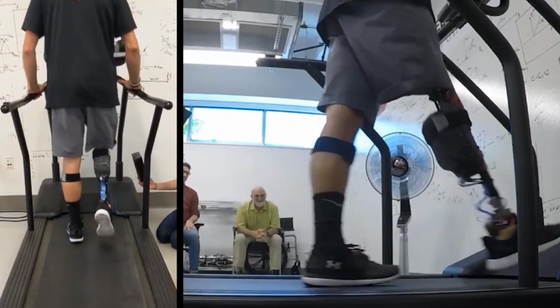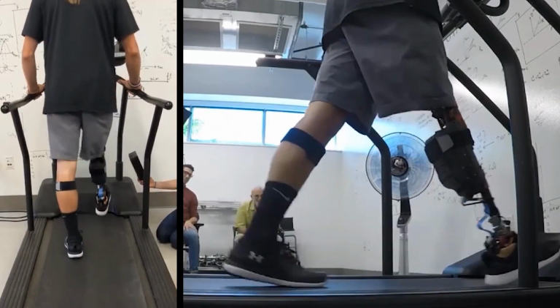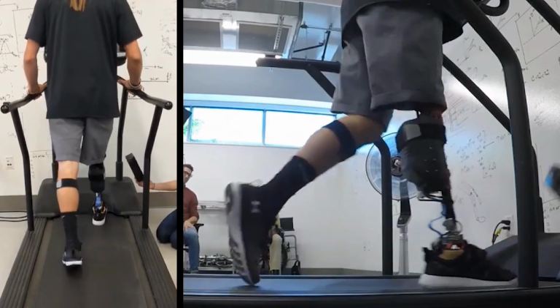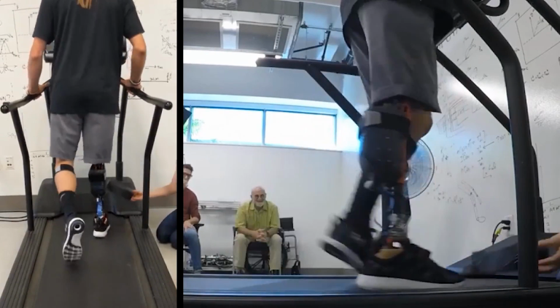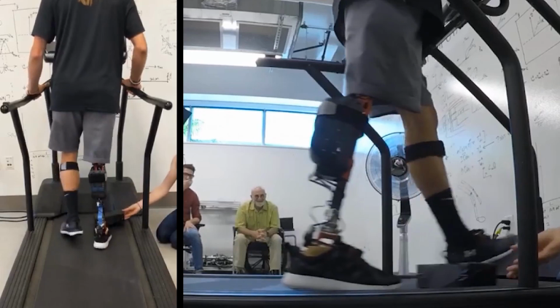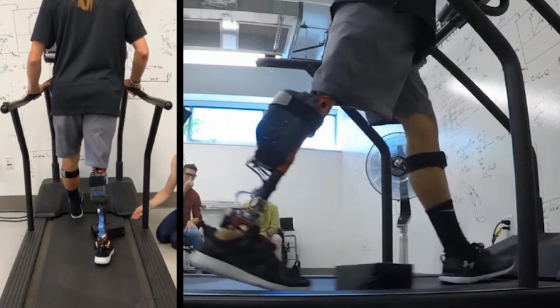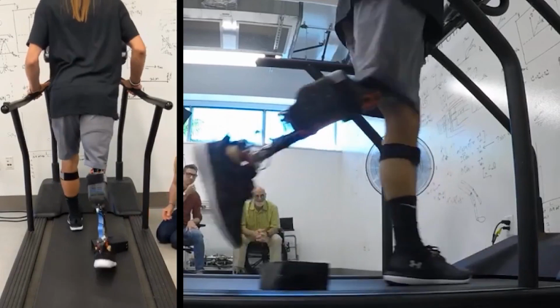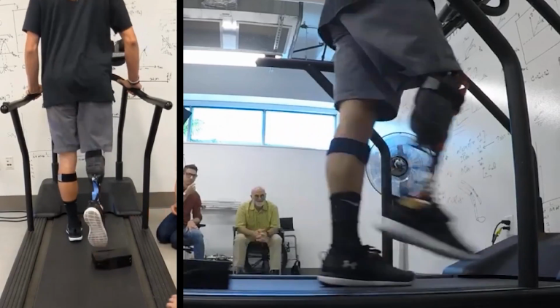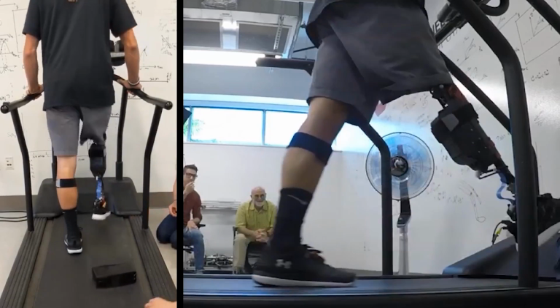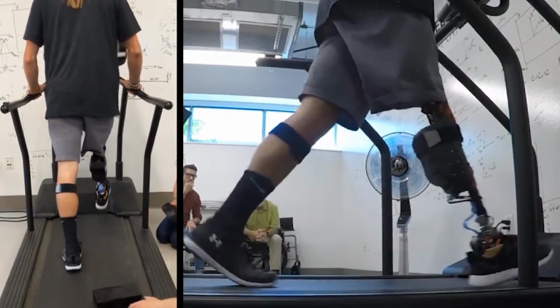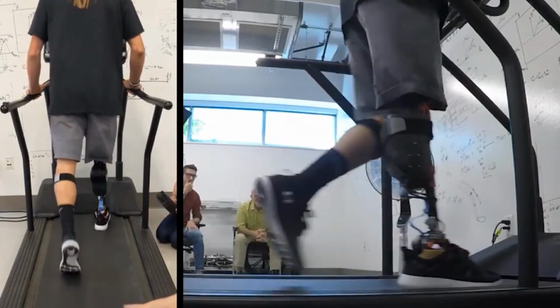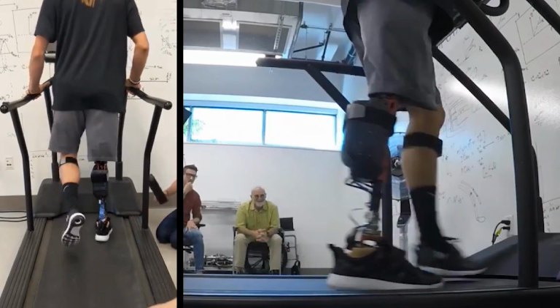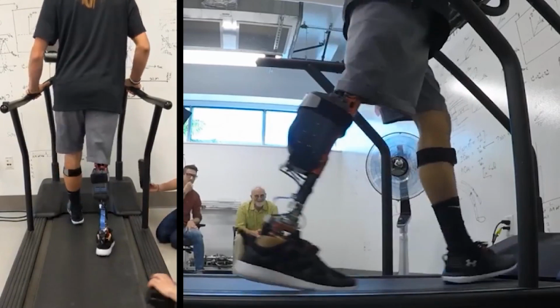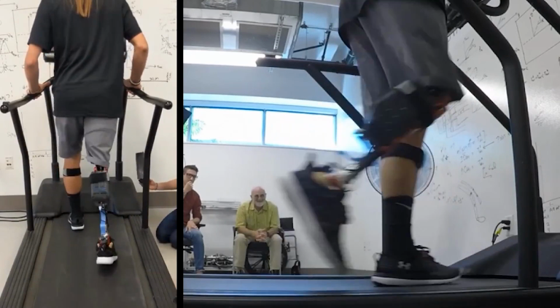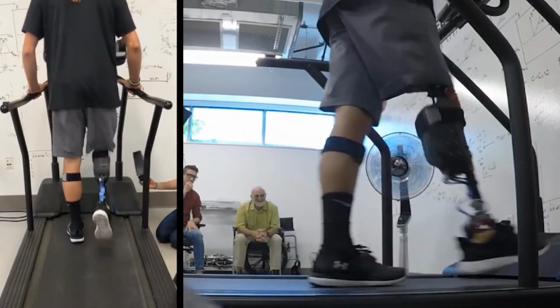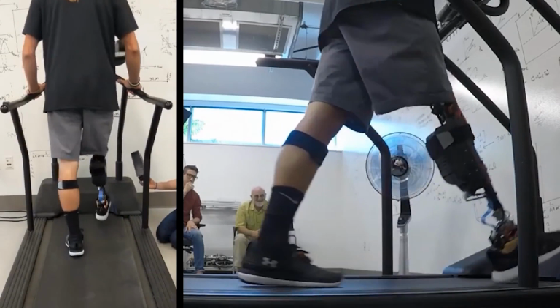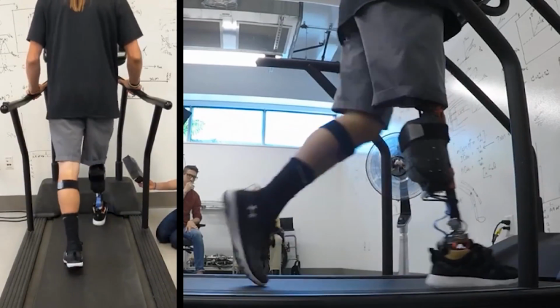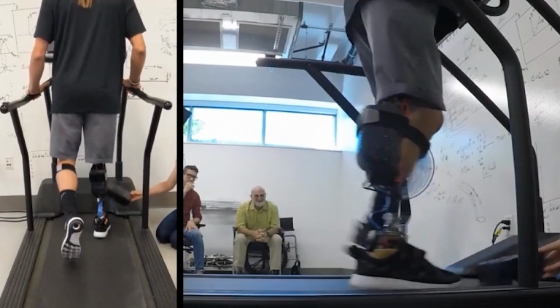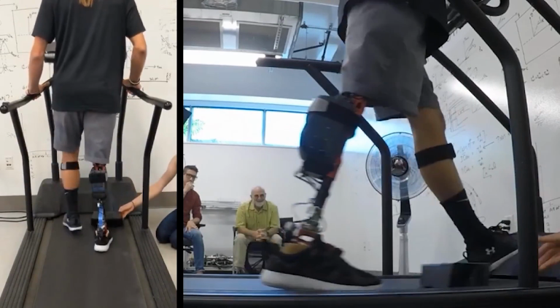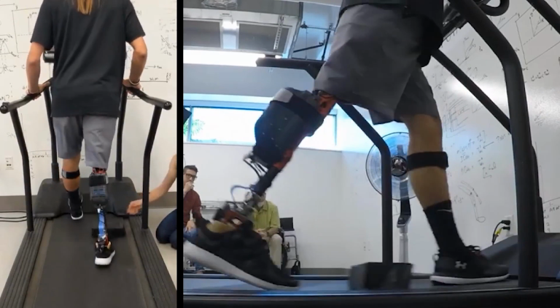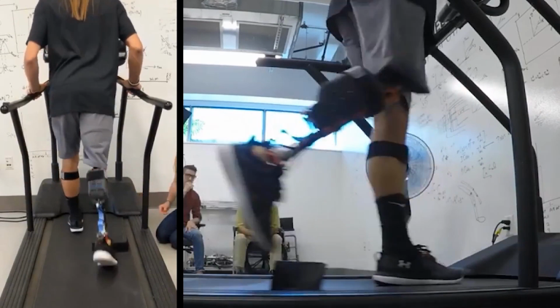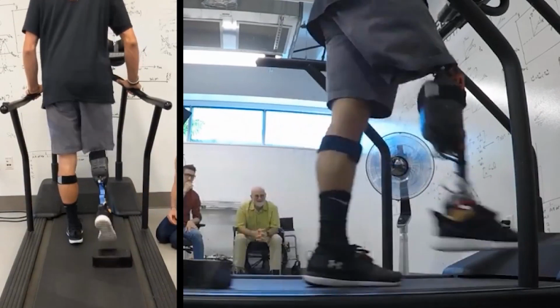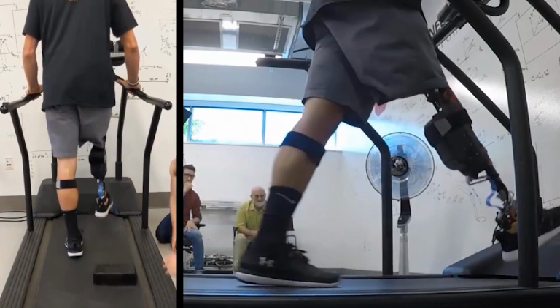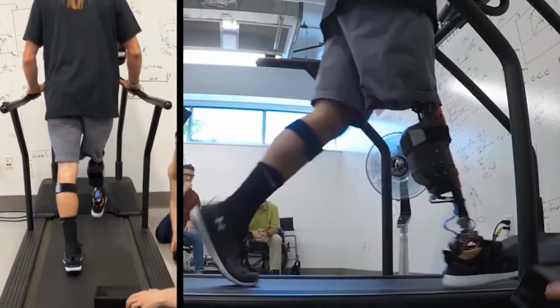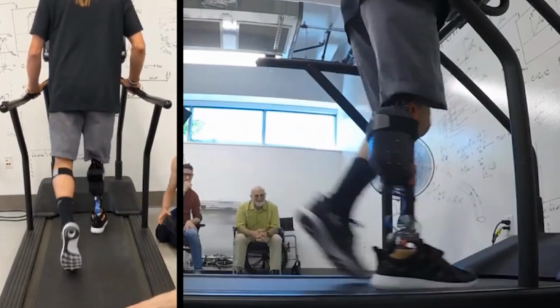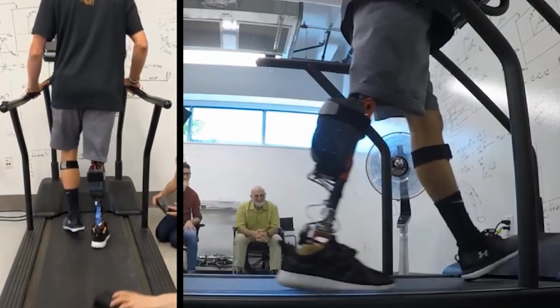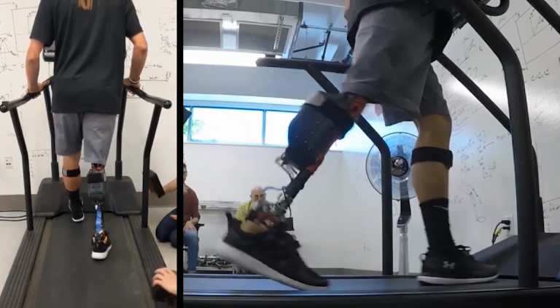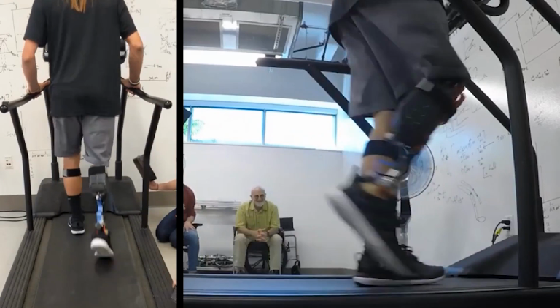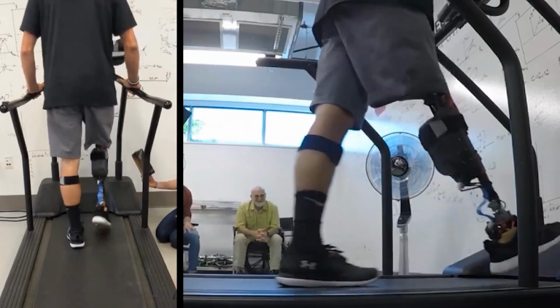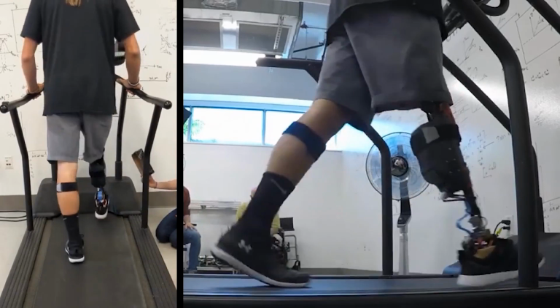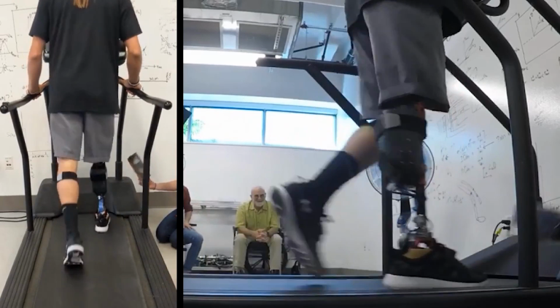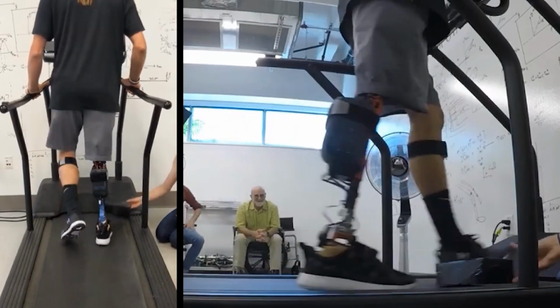Navigating obstacles is essential to ambulation in real life. With this new controller, we are a step closer to a clinically viable robotic prosthesis.